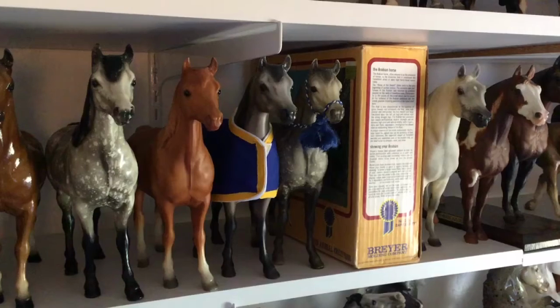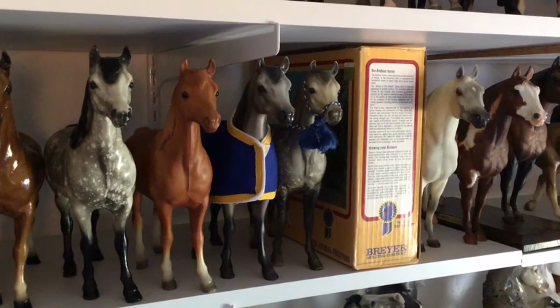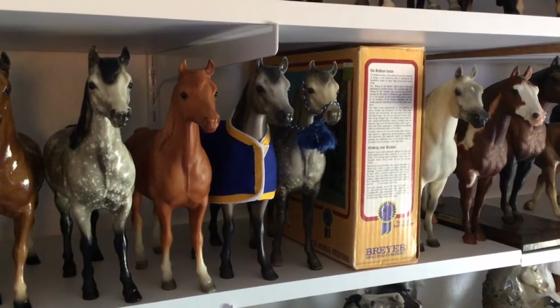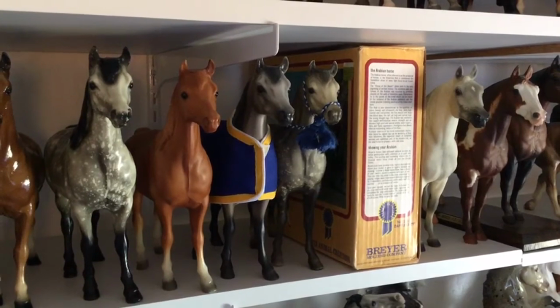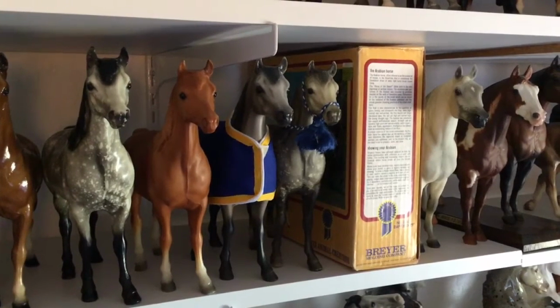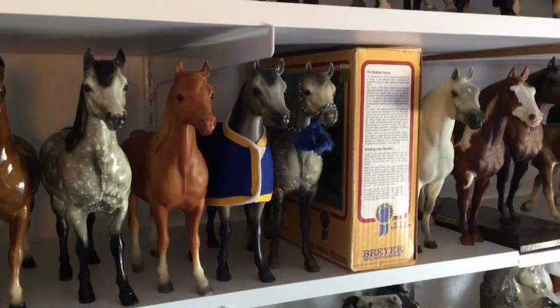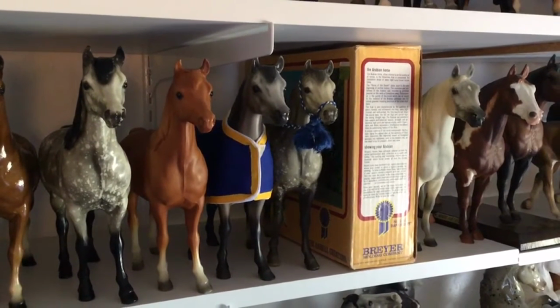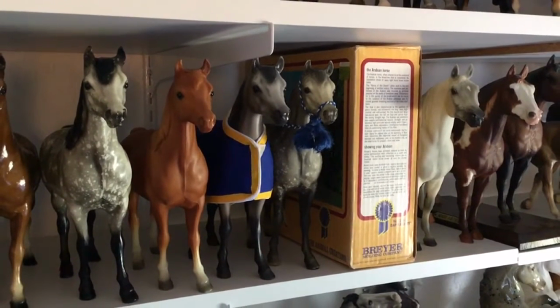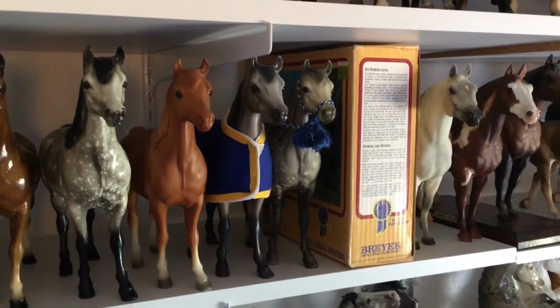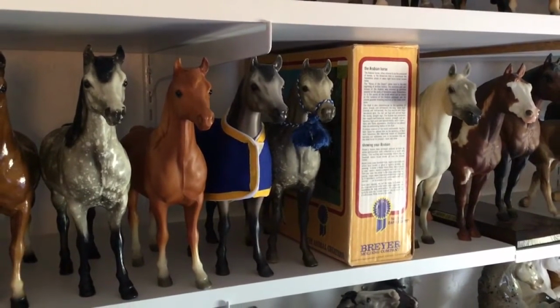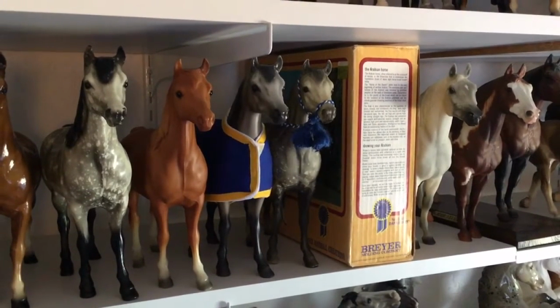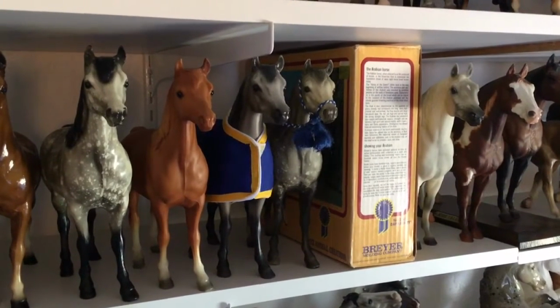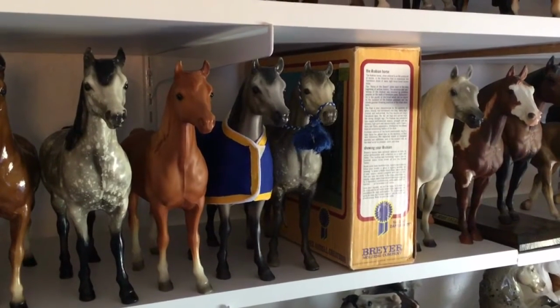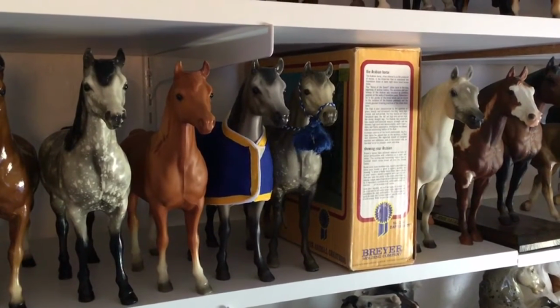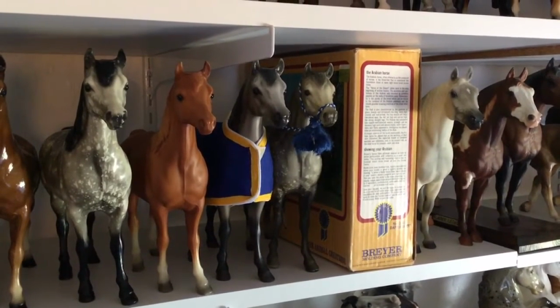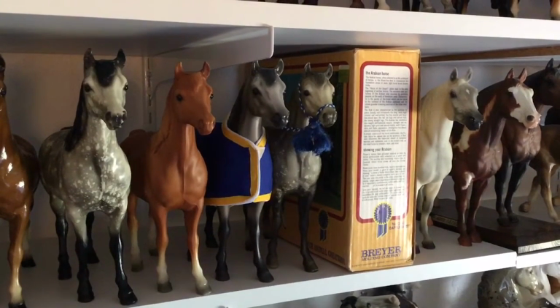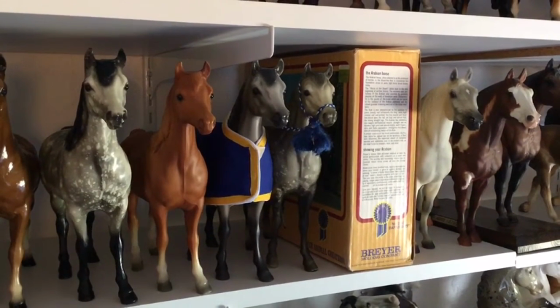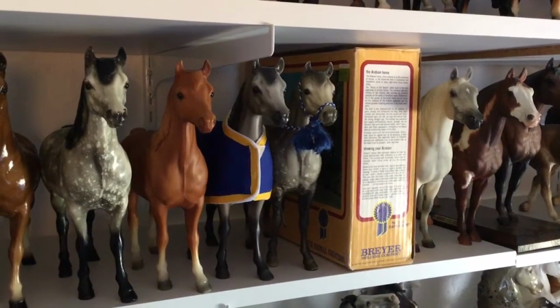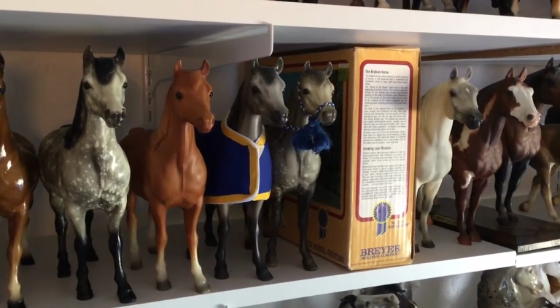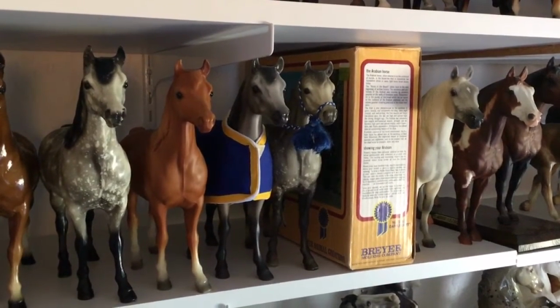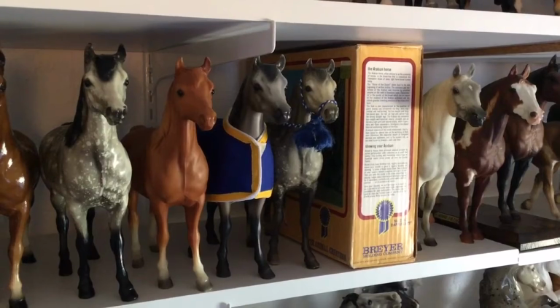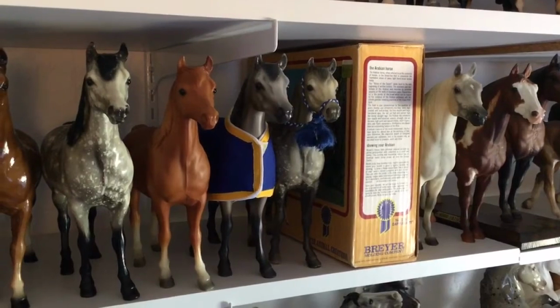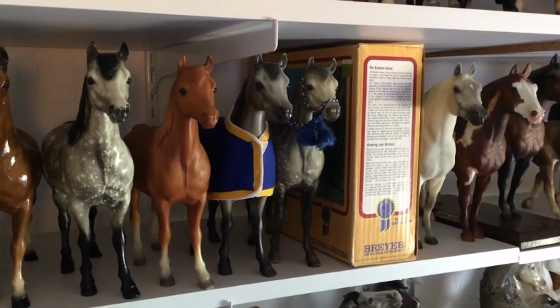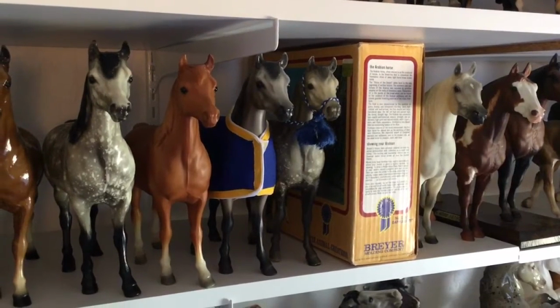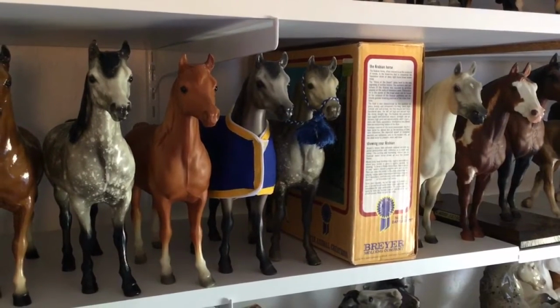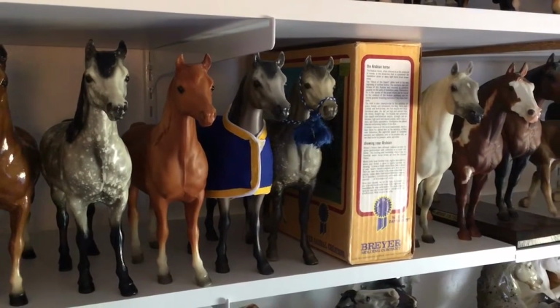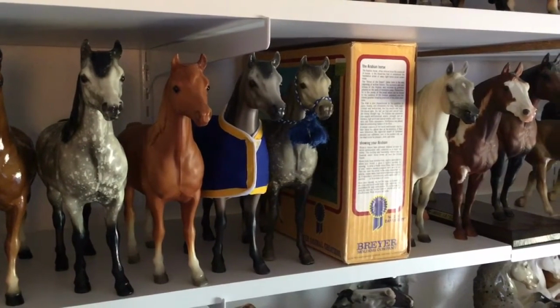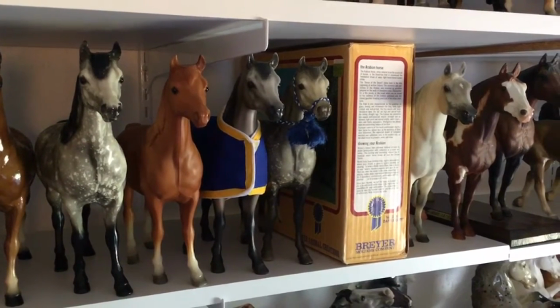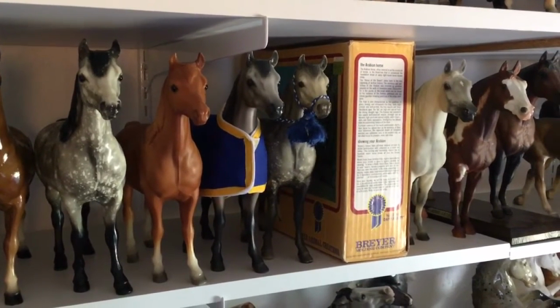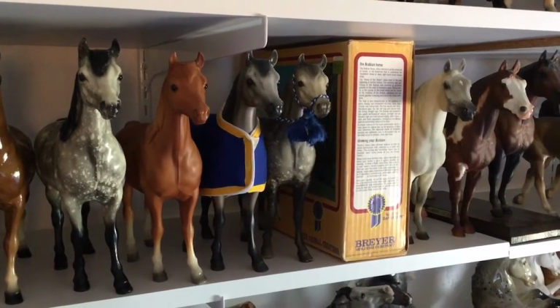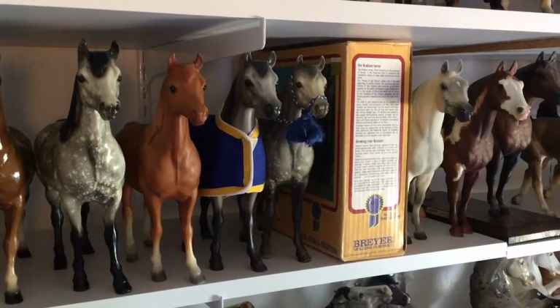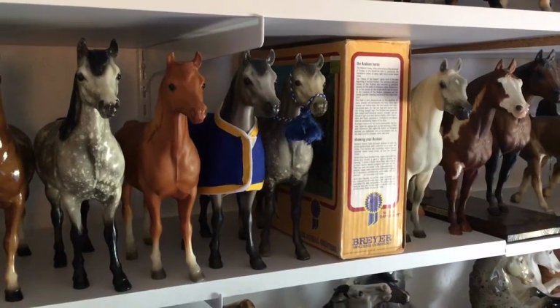Hello and welcome back to shelf two, week two of showing off my collection. We're going to start with the Proud Arab Mares.